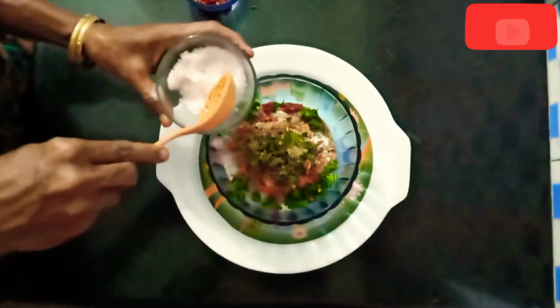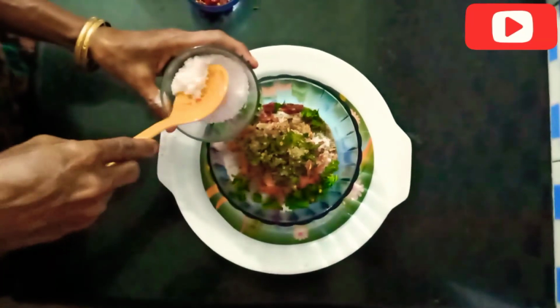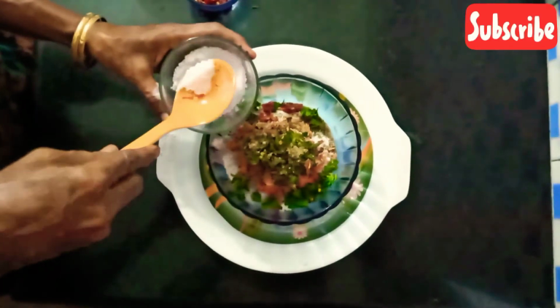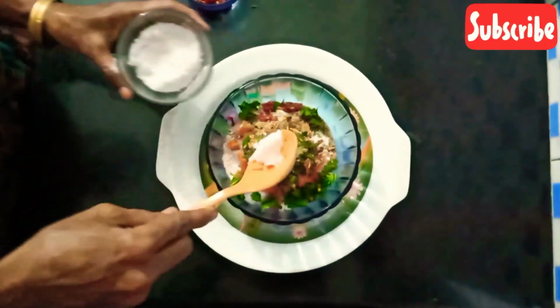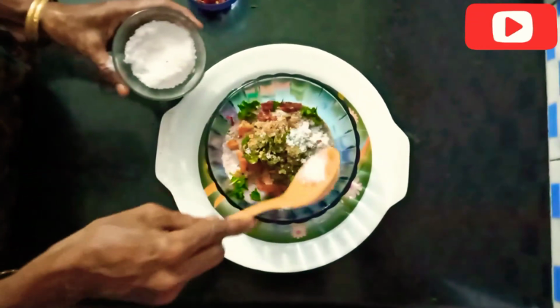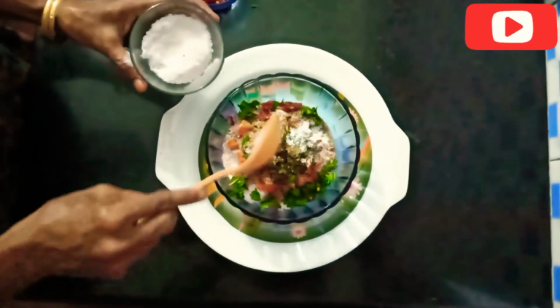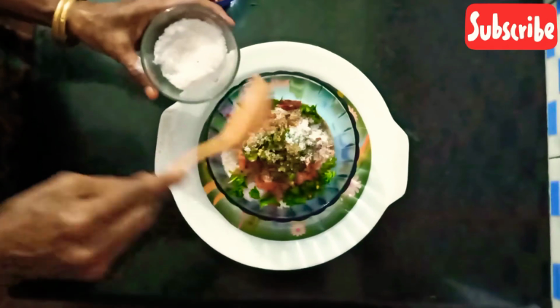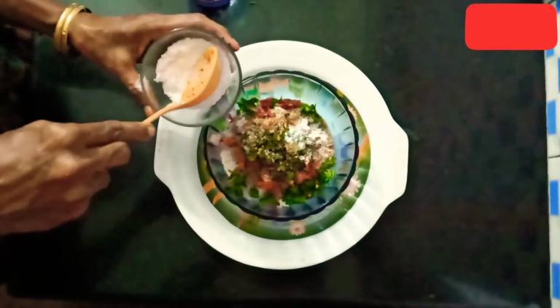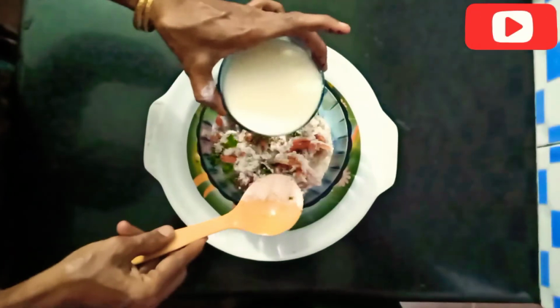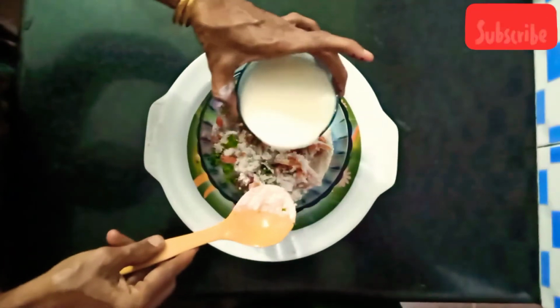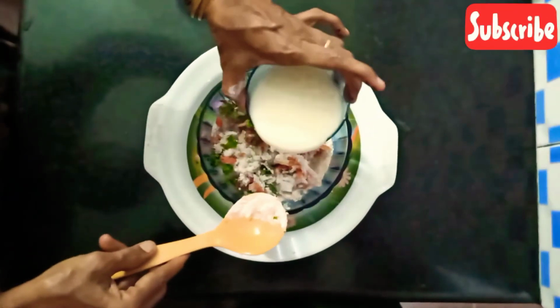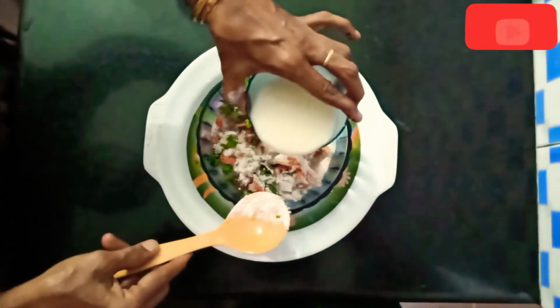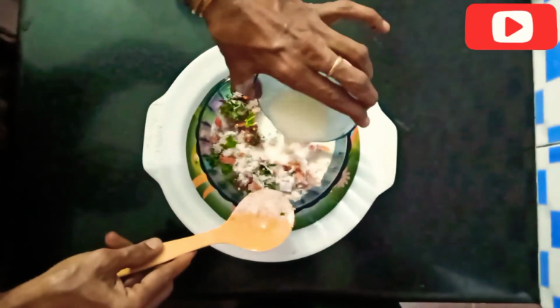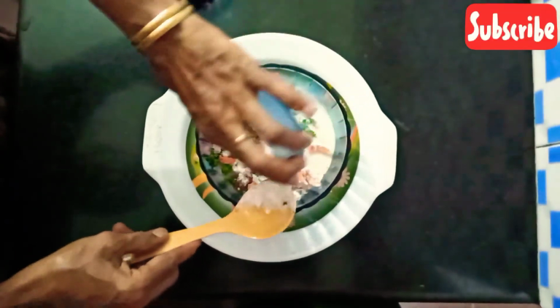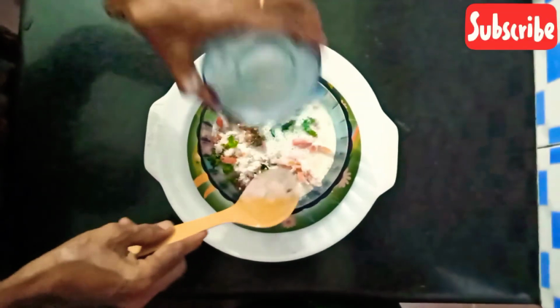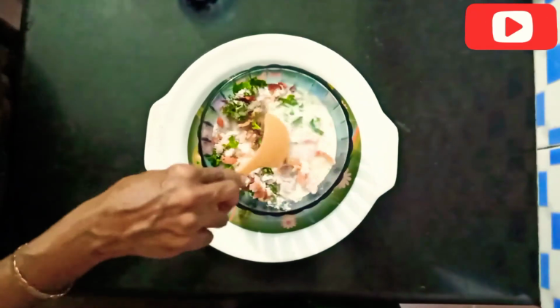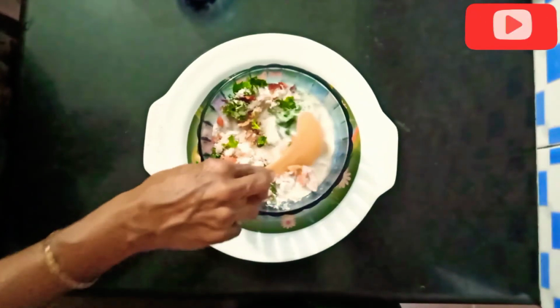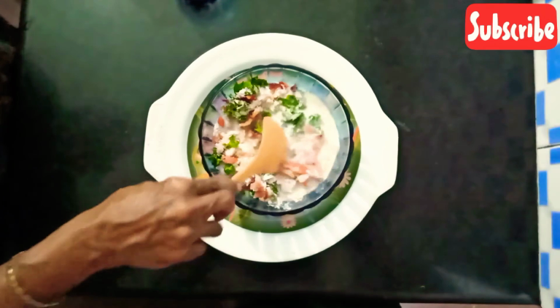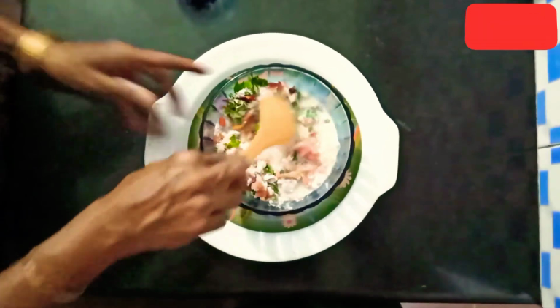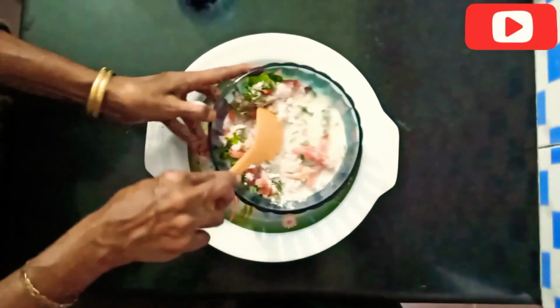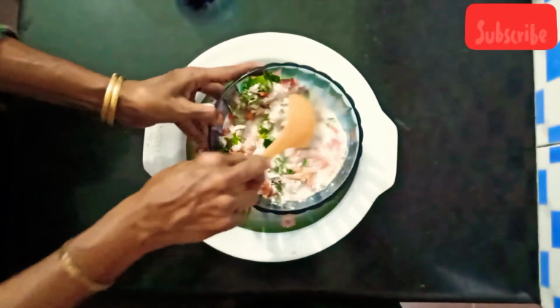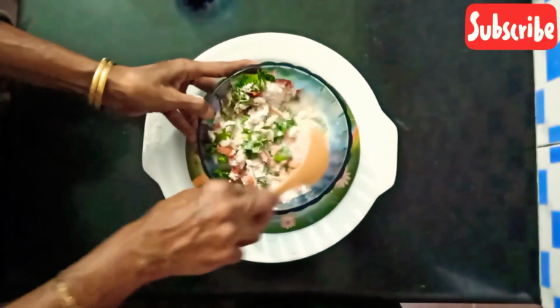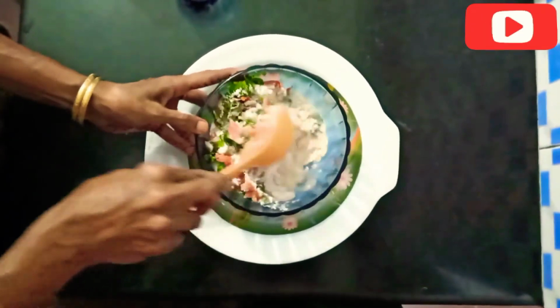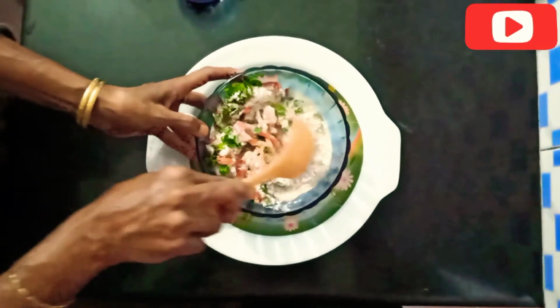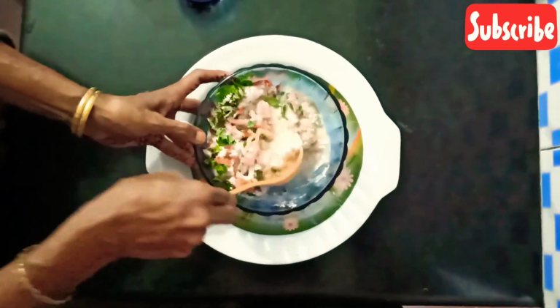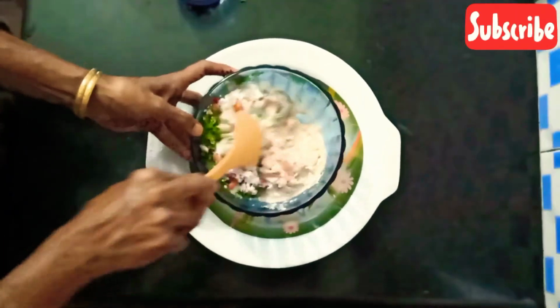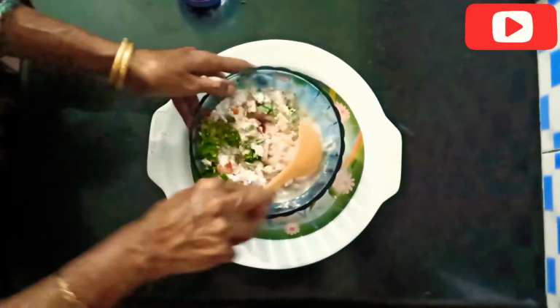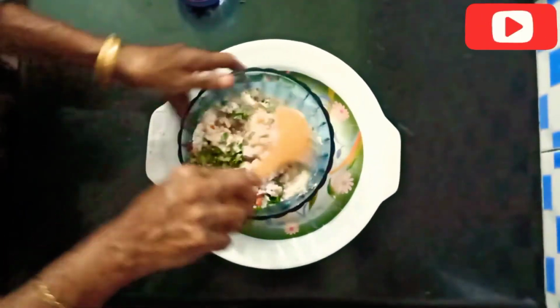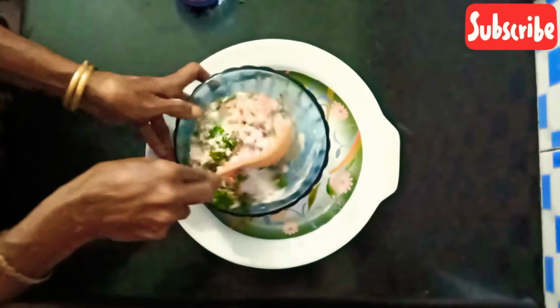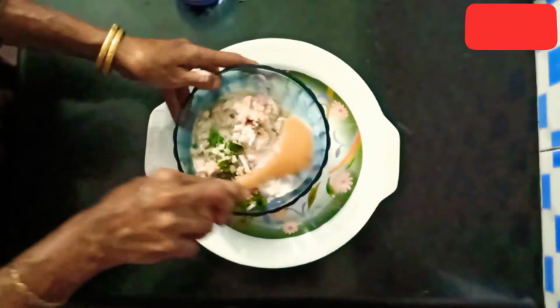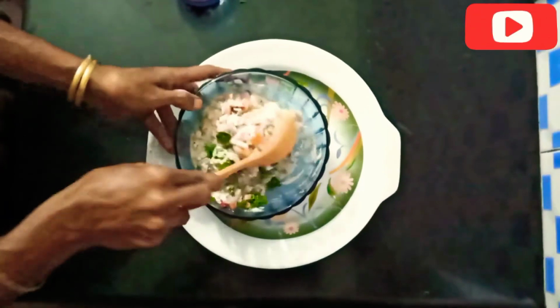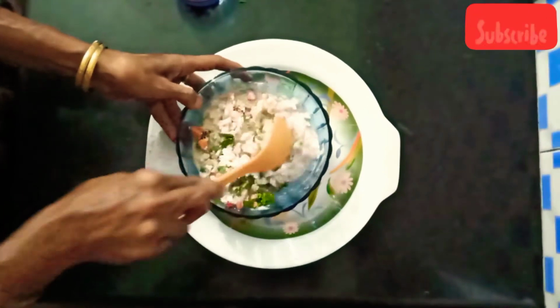I will mix it in the first place. I will mix the pally — I will mix it thoroughly. I will mix it with quick product. I will mix it fairly quickly.